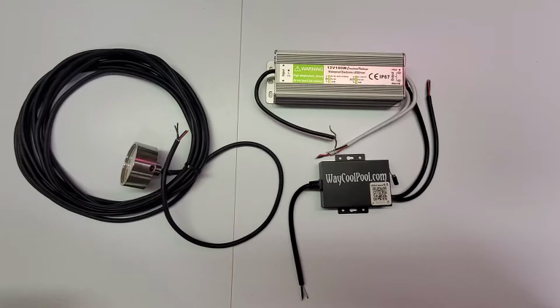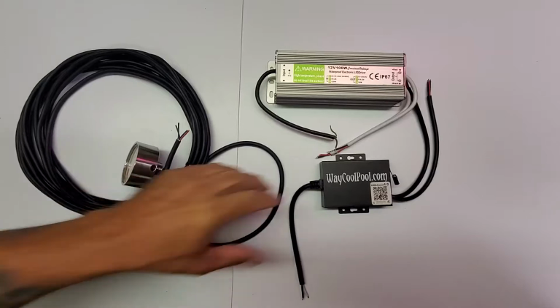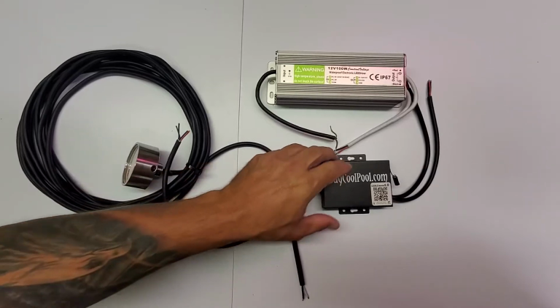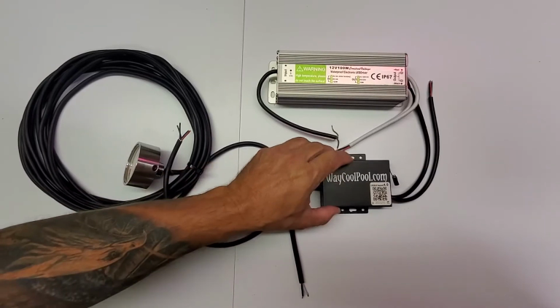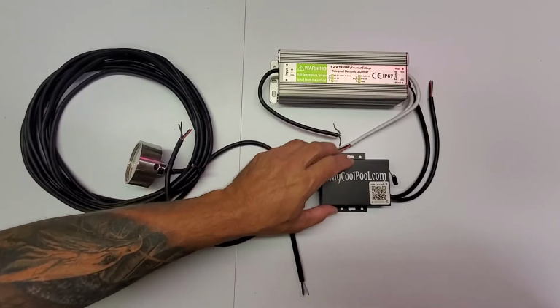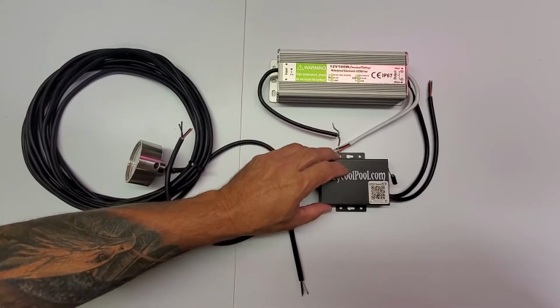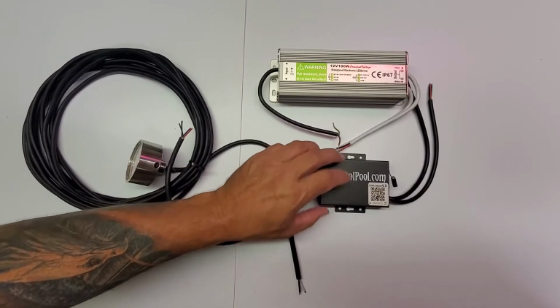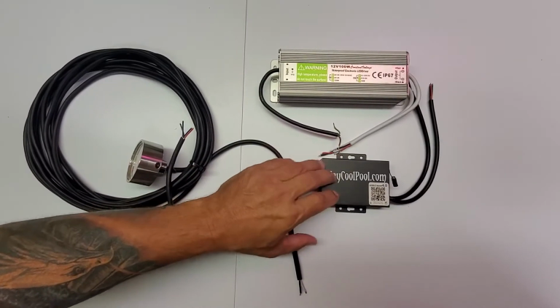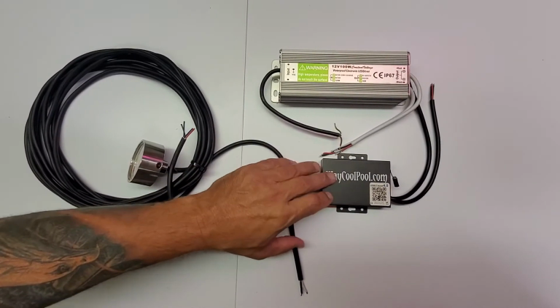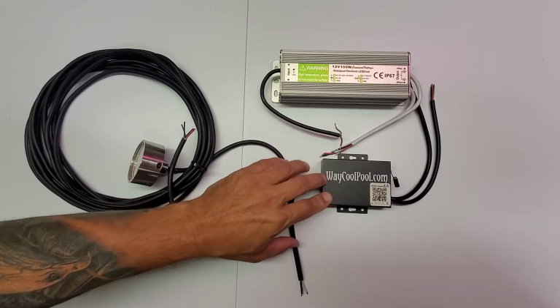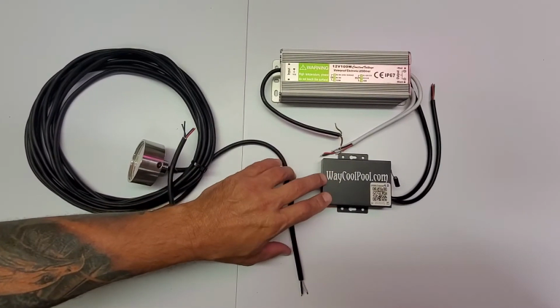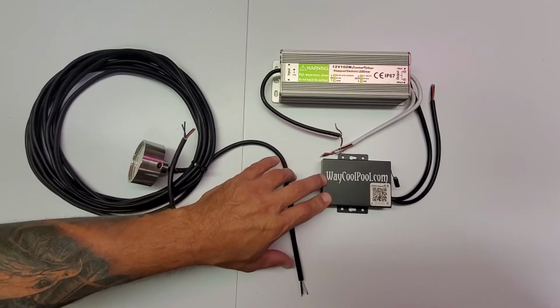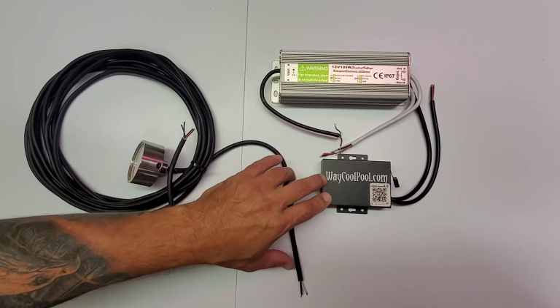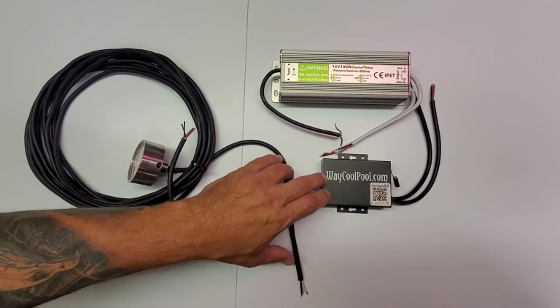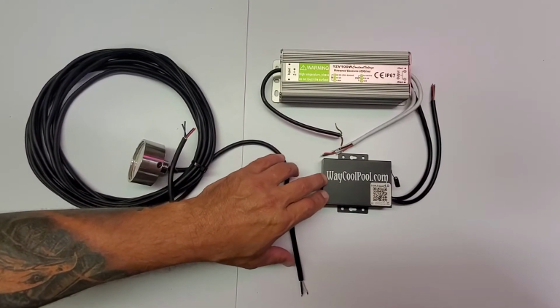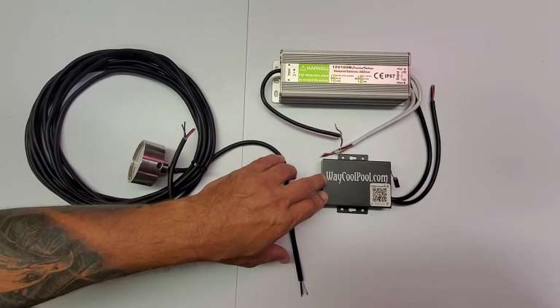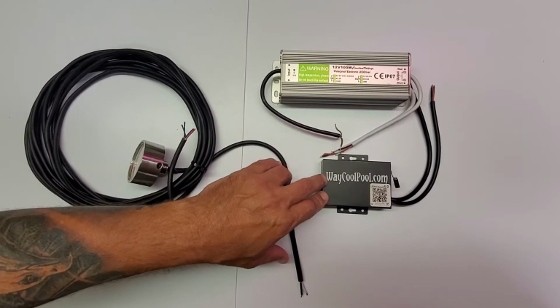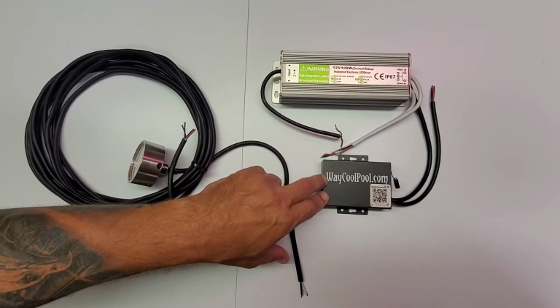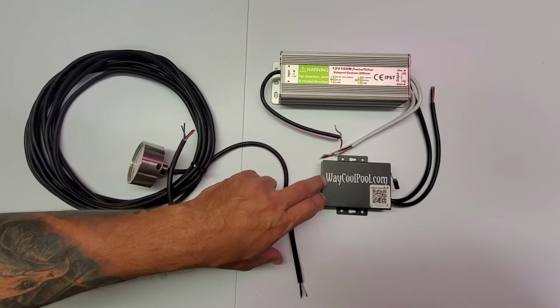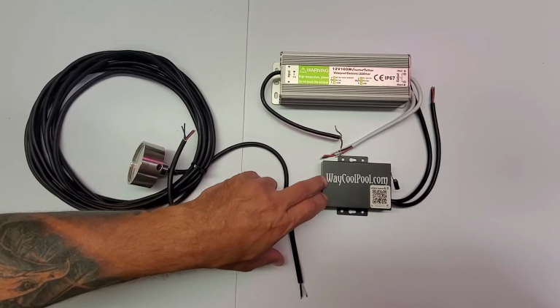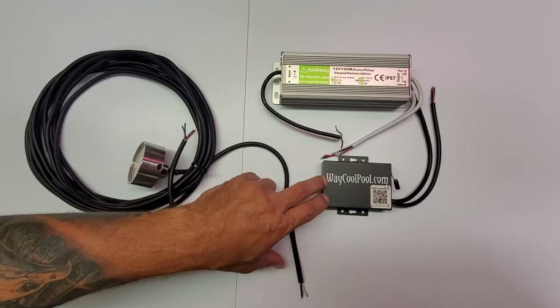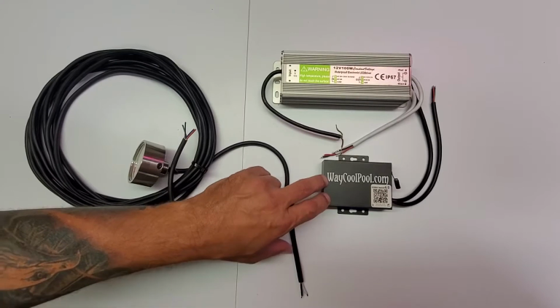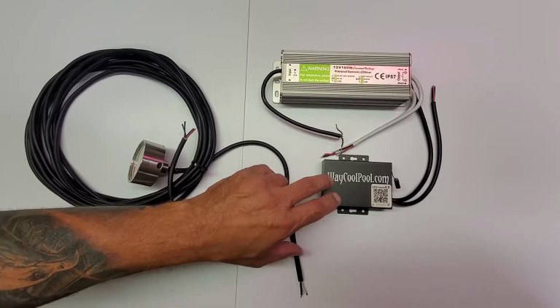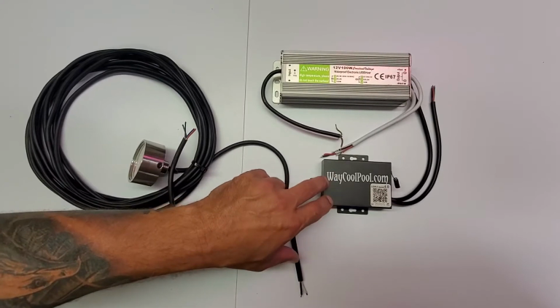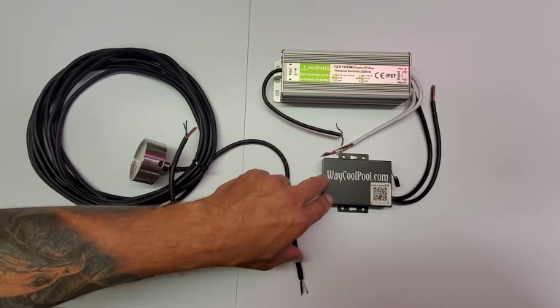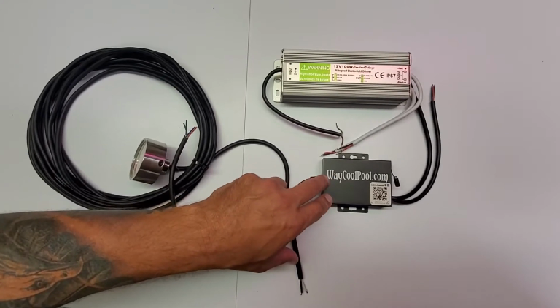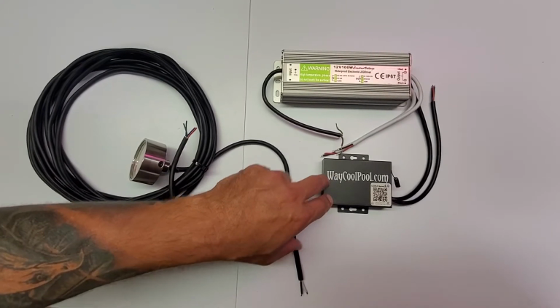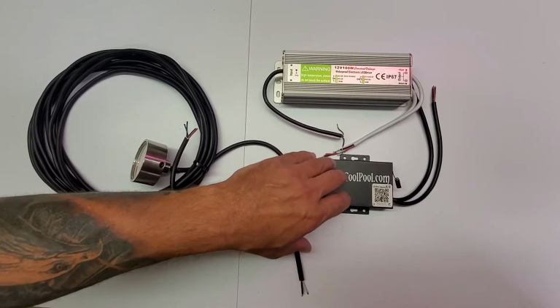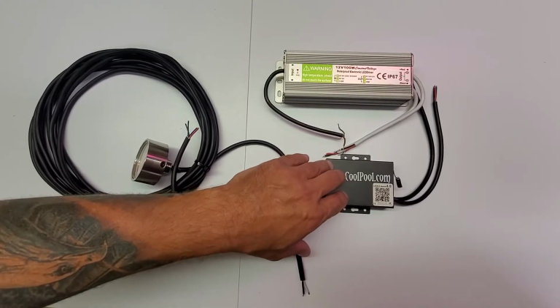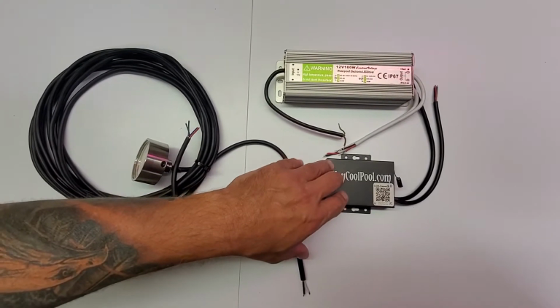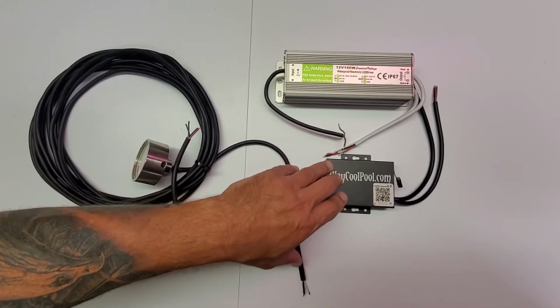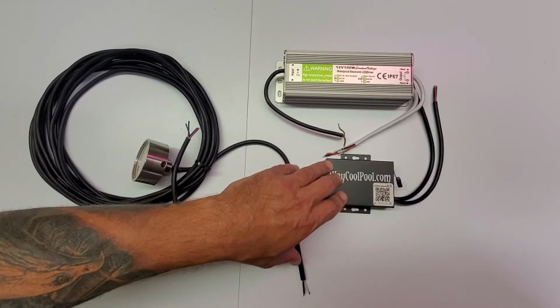This is the controller that's going to control the light. It's going to receive a signal from your cell phone or tablet. It's going to use an app, and that's how you're going to control the light.